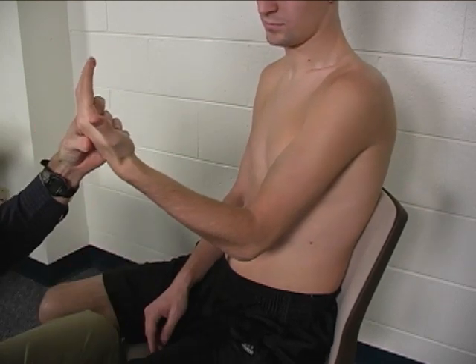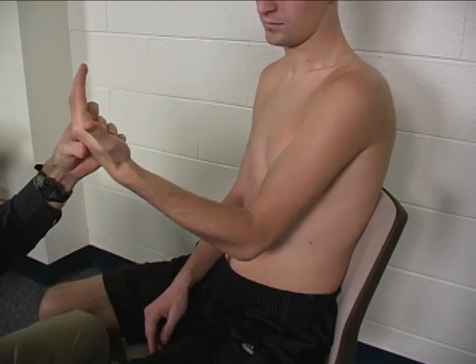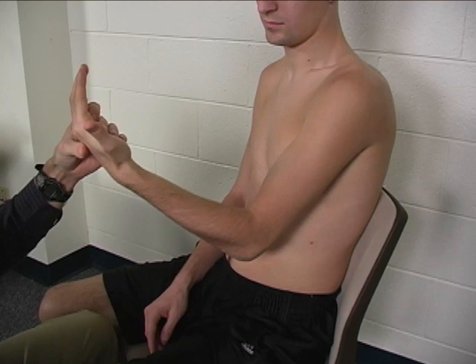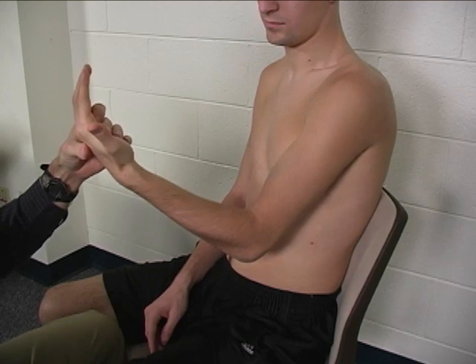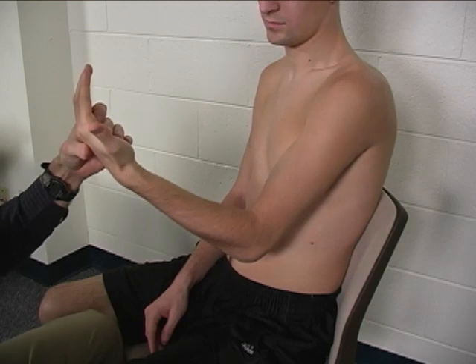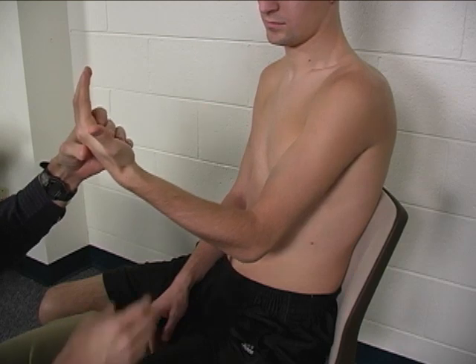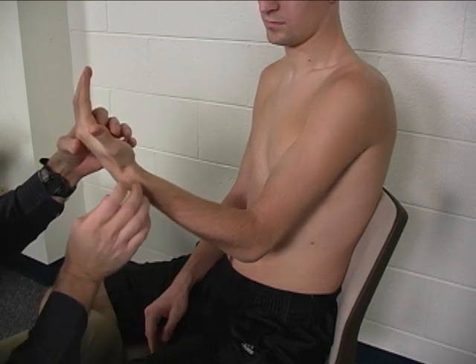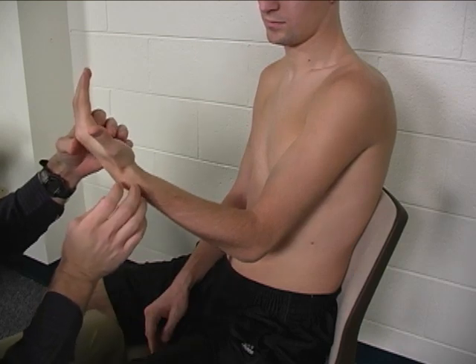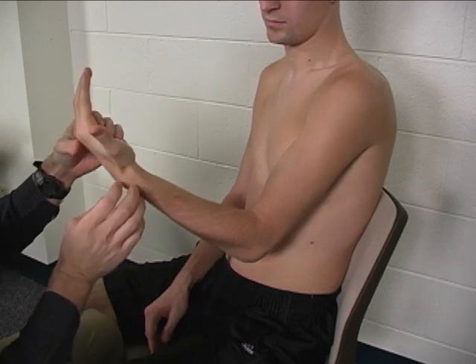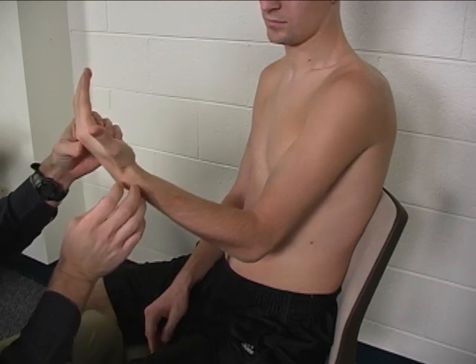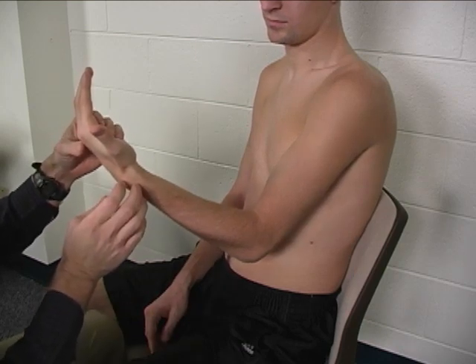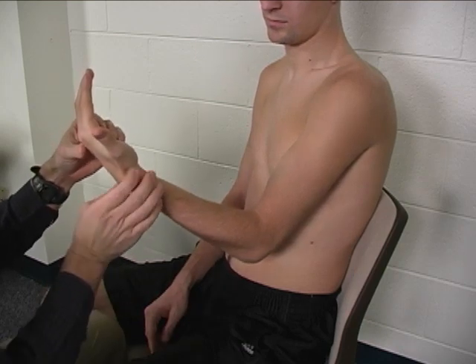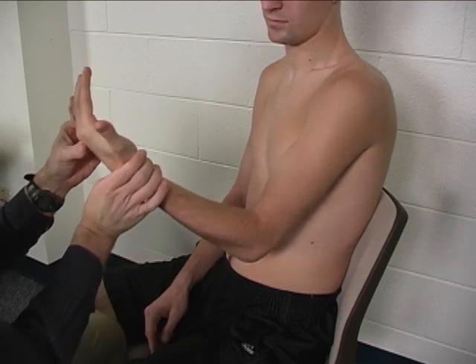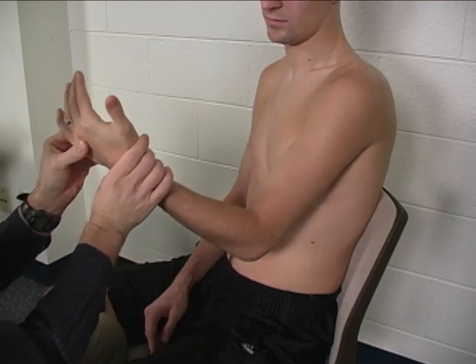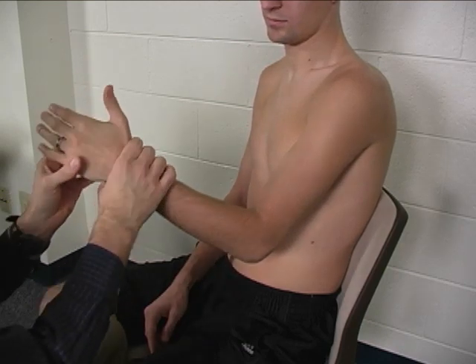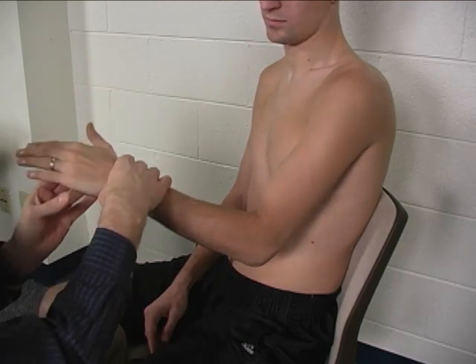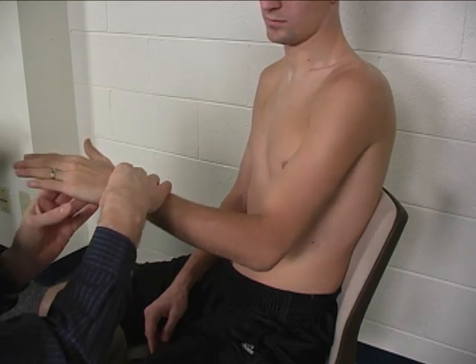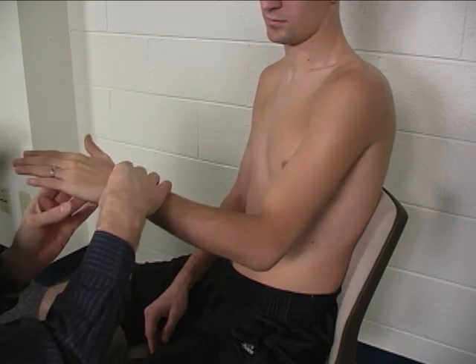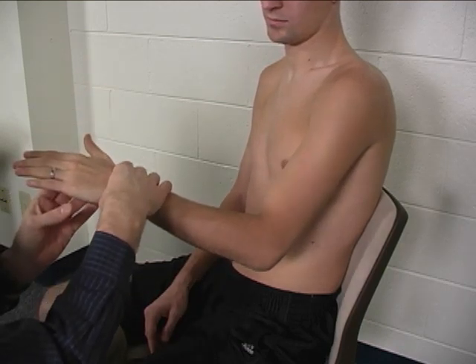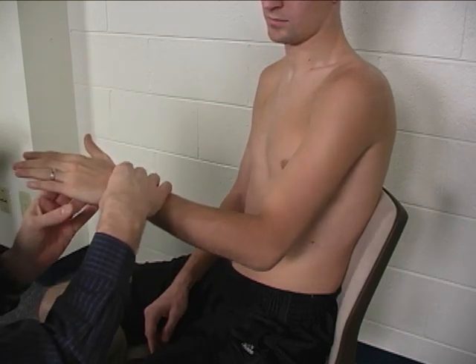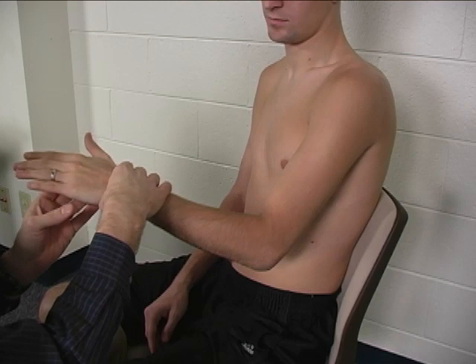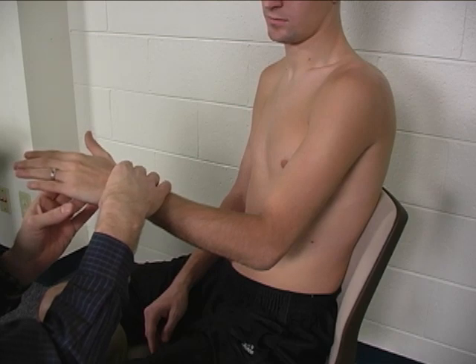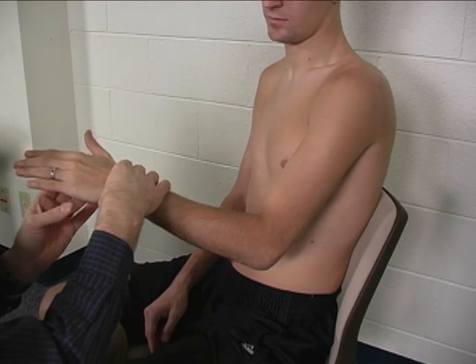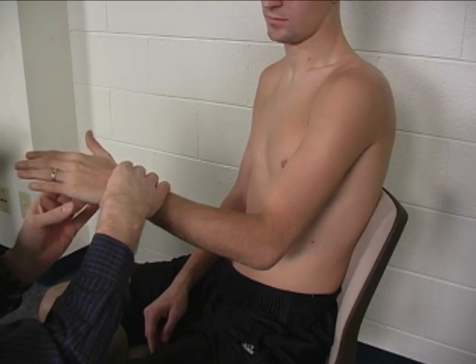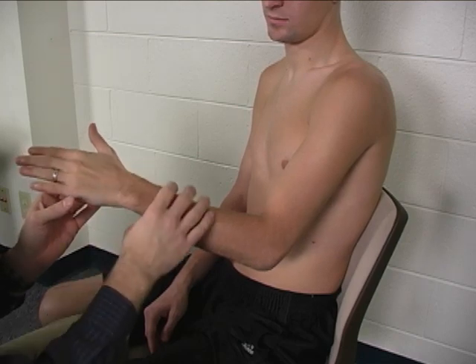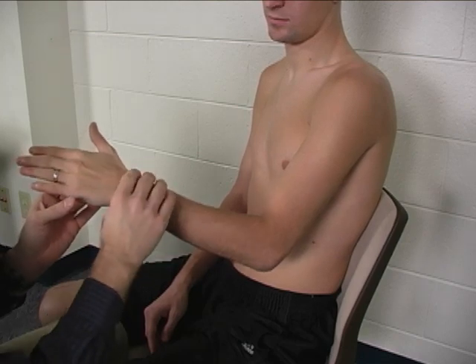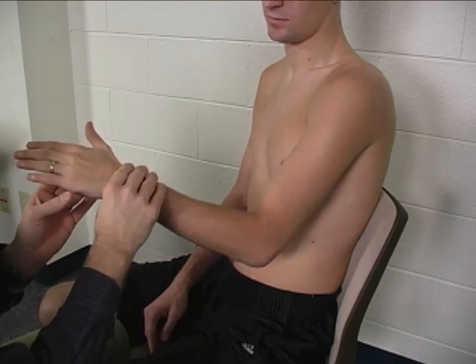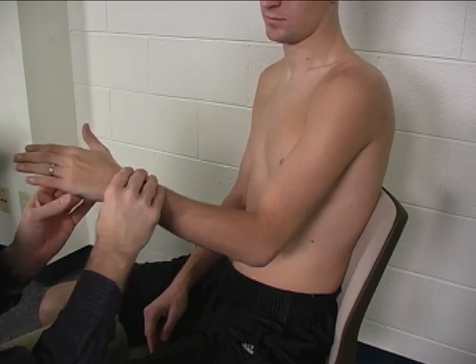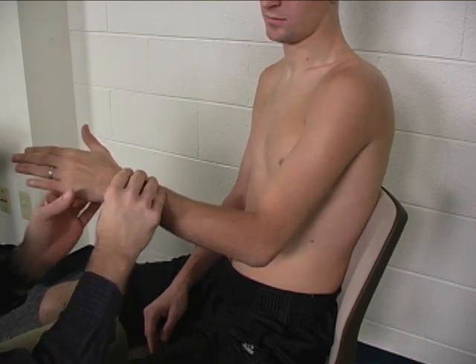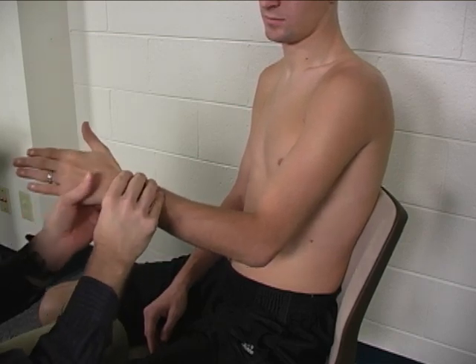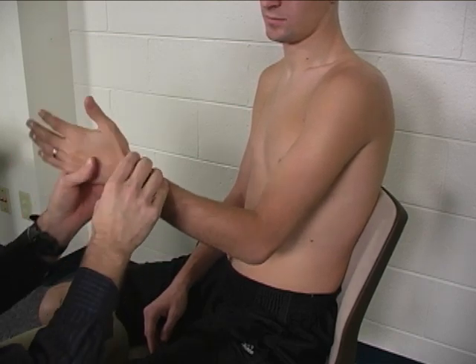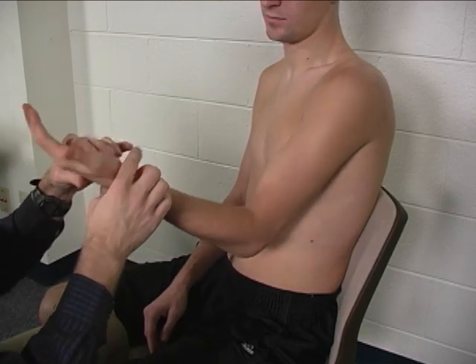Substitutions for this would include trying to pronate, to allow the brachioradialis to take over a little bit.